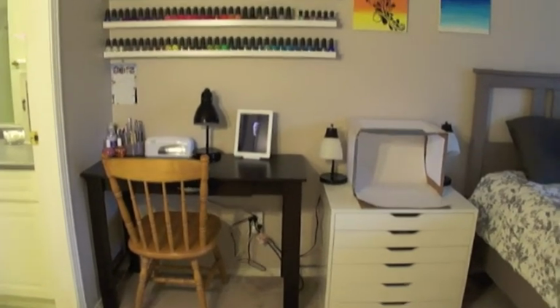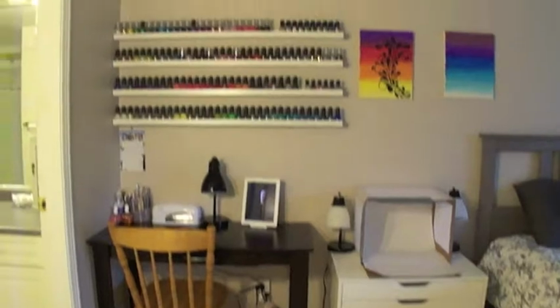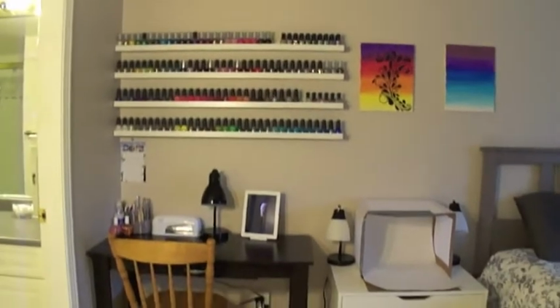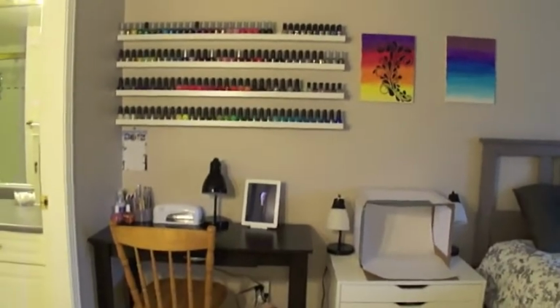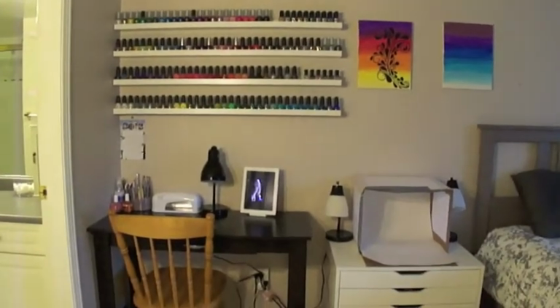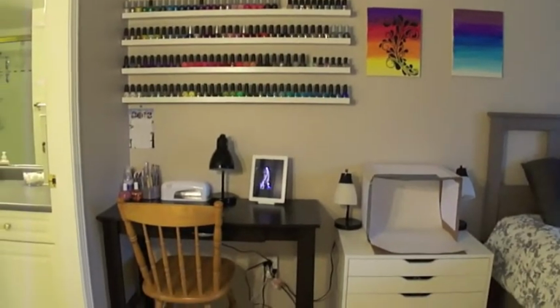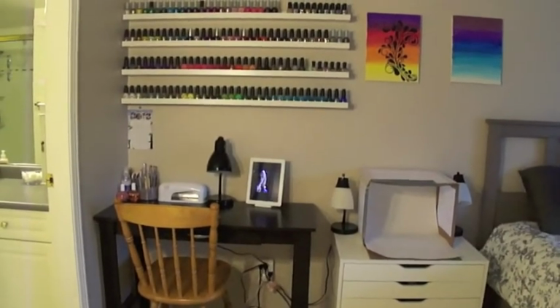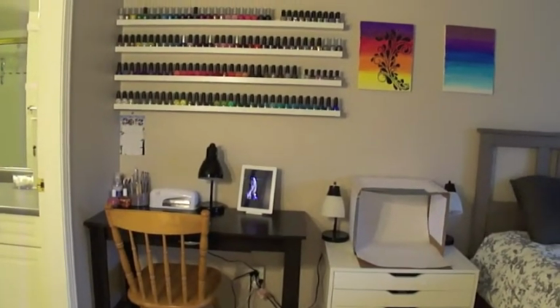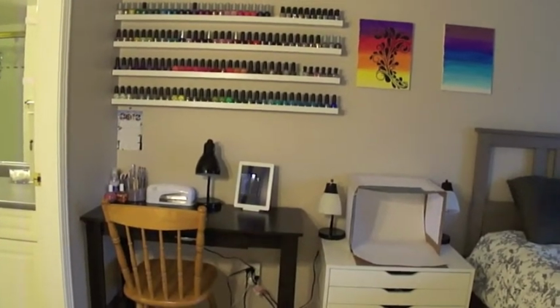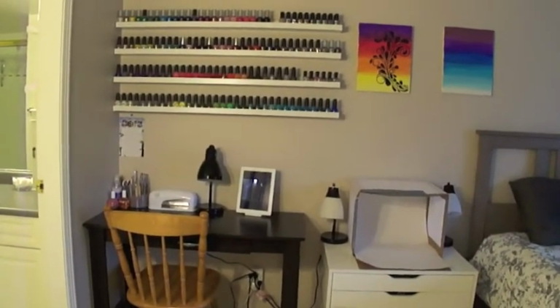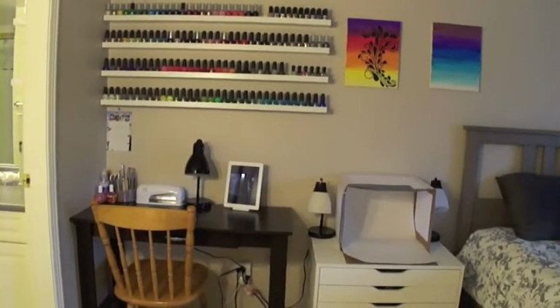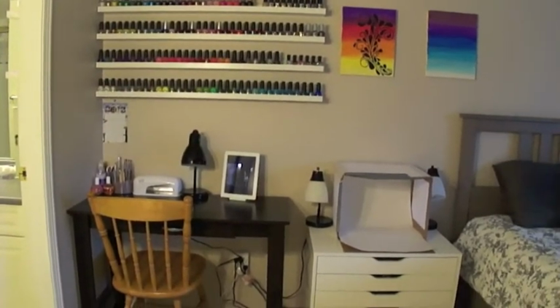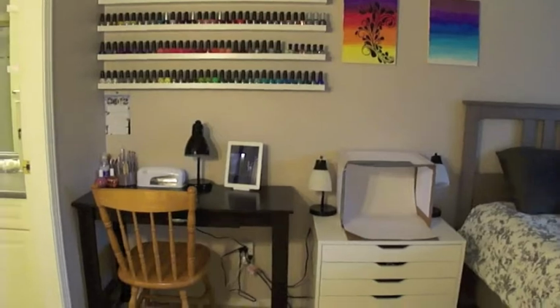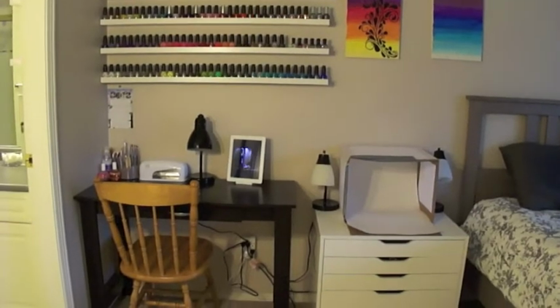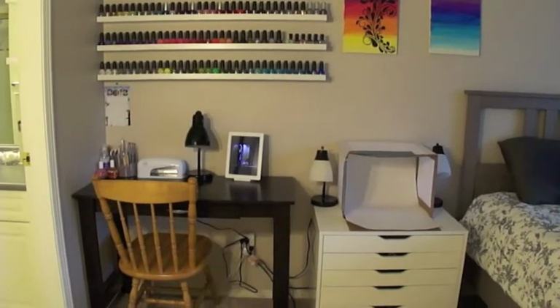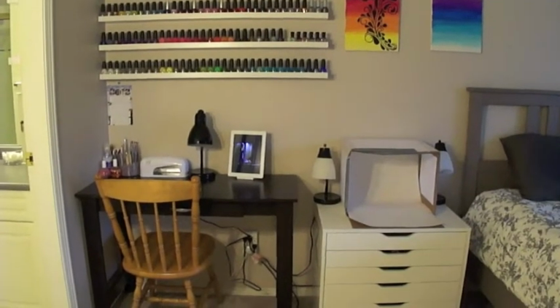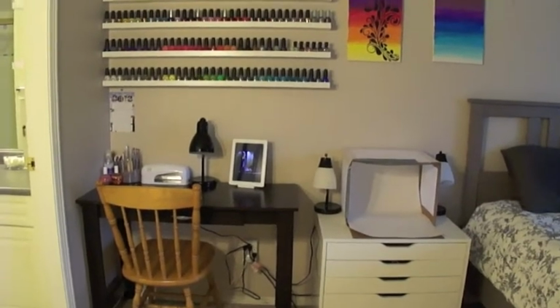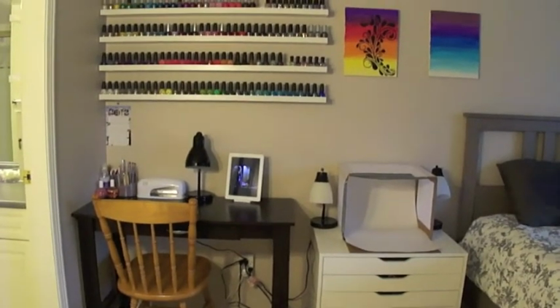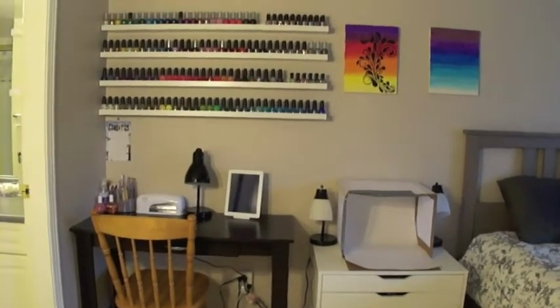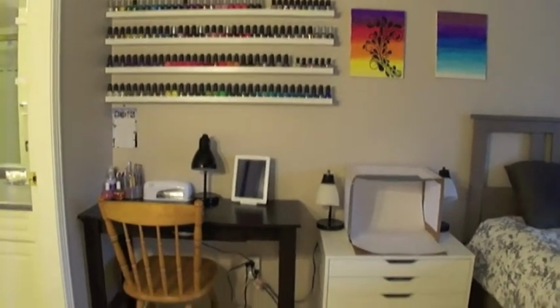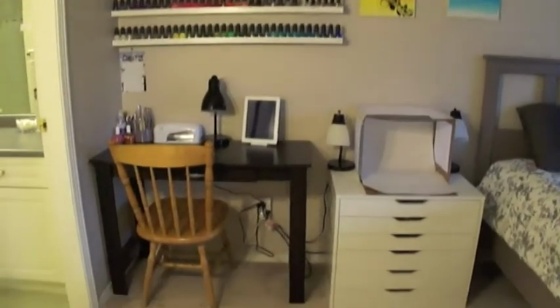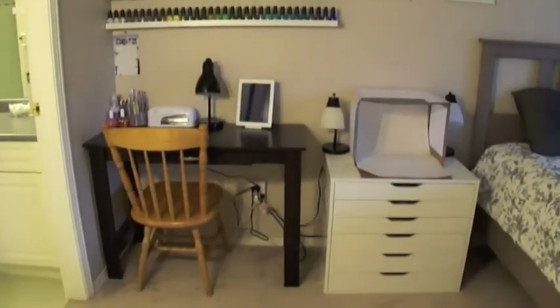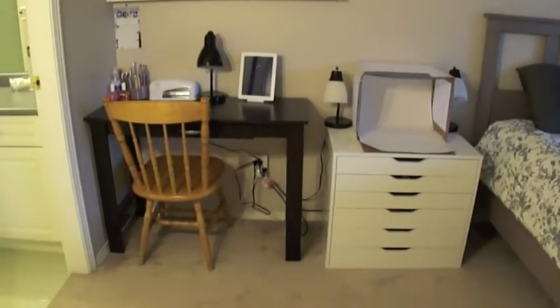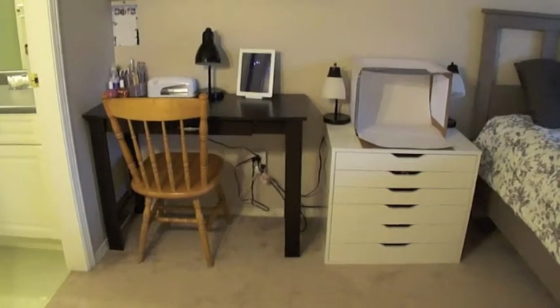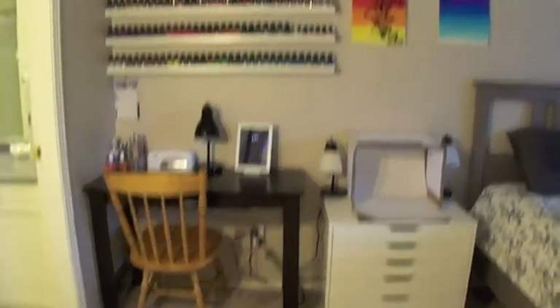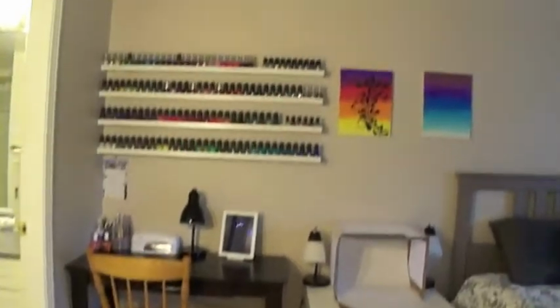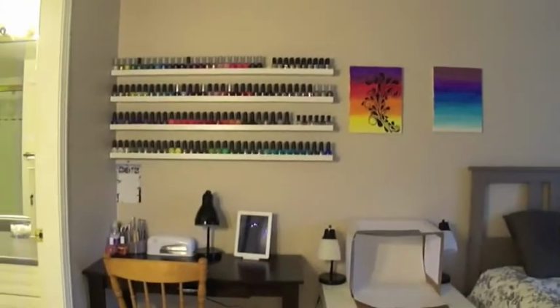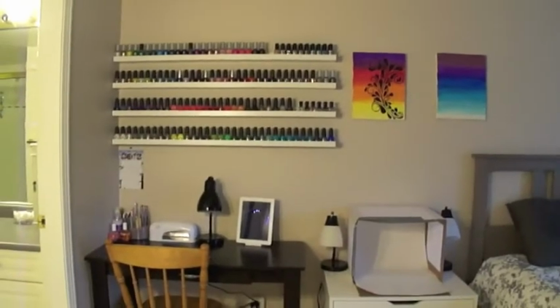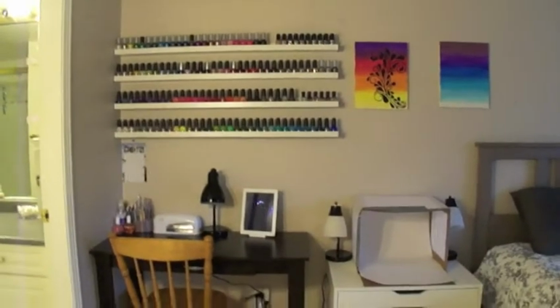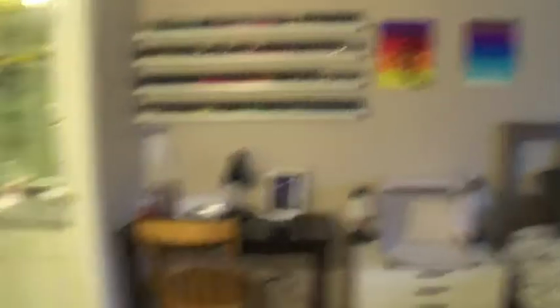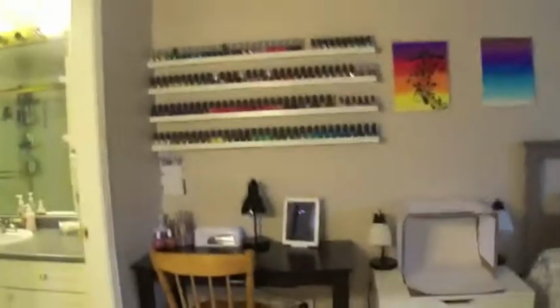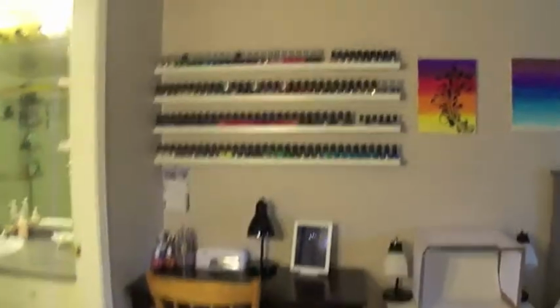There is nothing left in my closet — there's an empty nail polish rack in there, and that's it now. Everything was taken out, and it's all right here. So I will get into it now and show you.